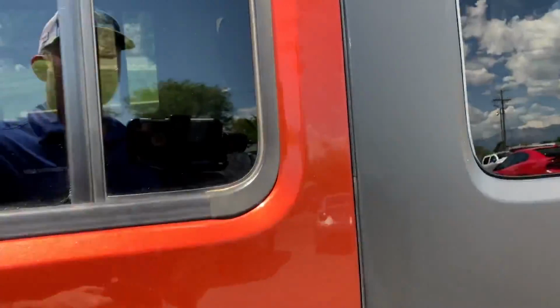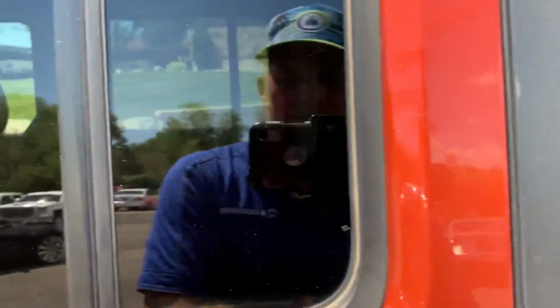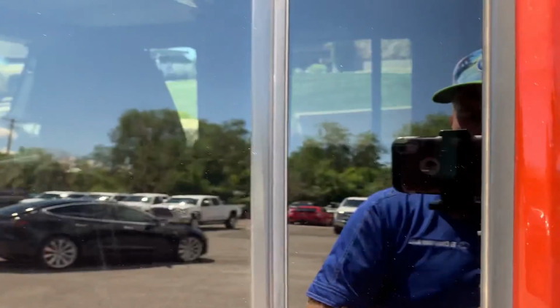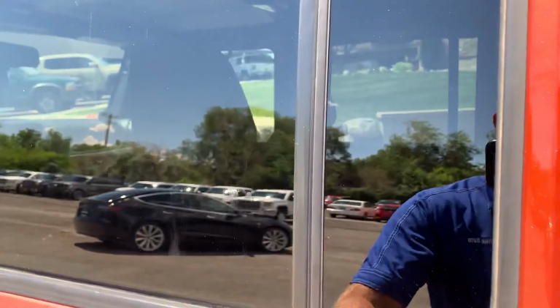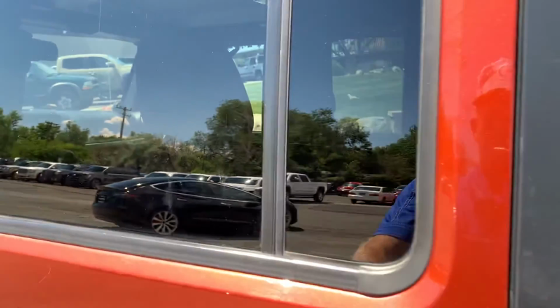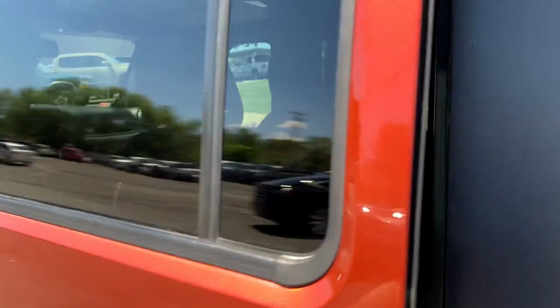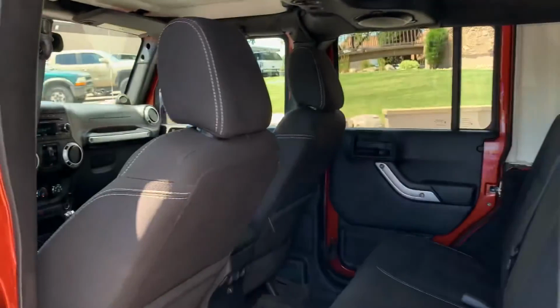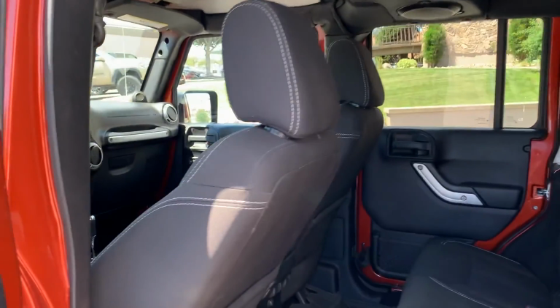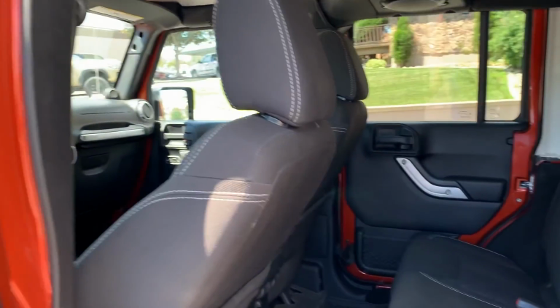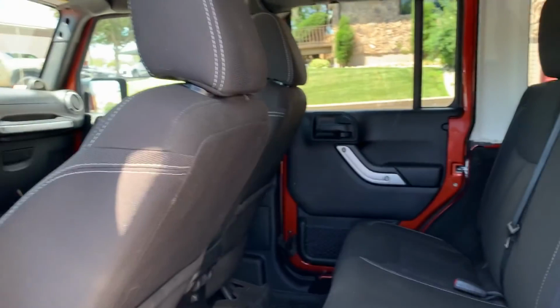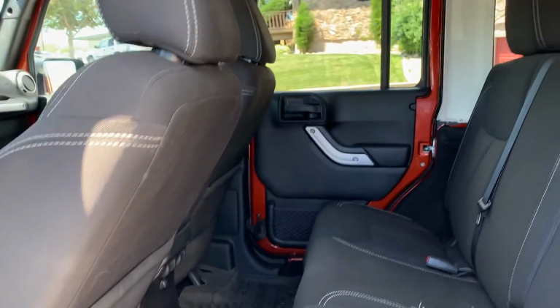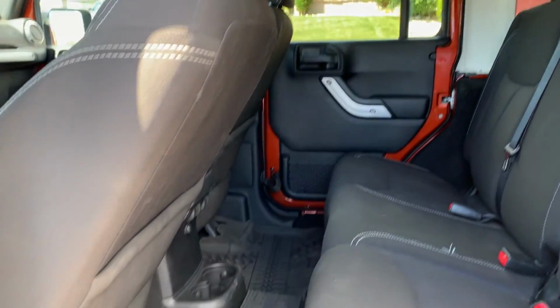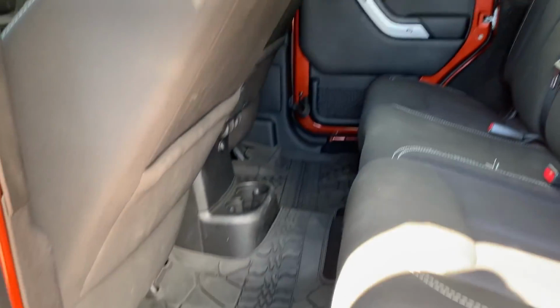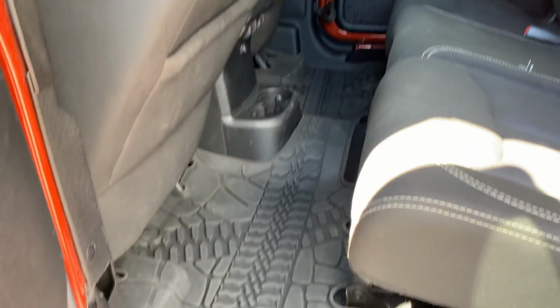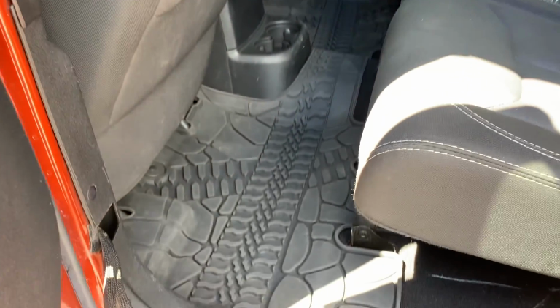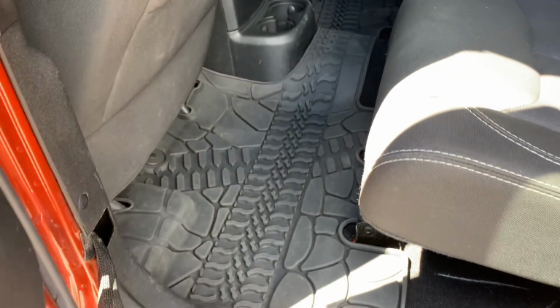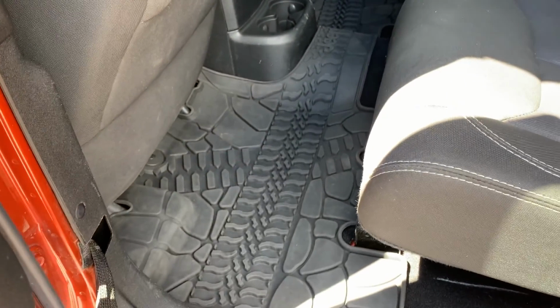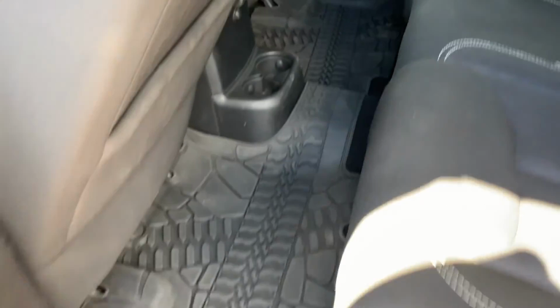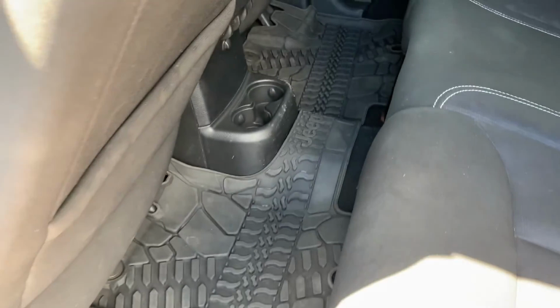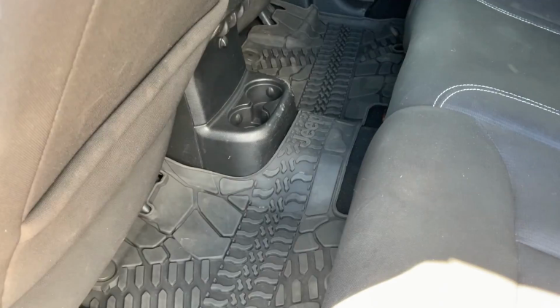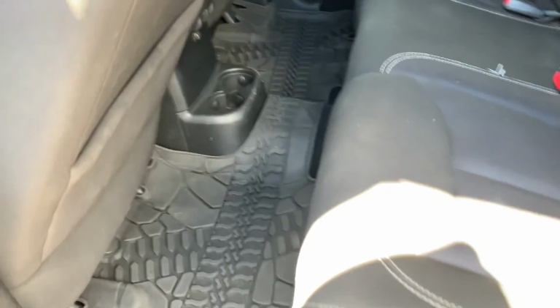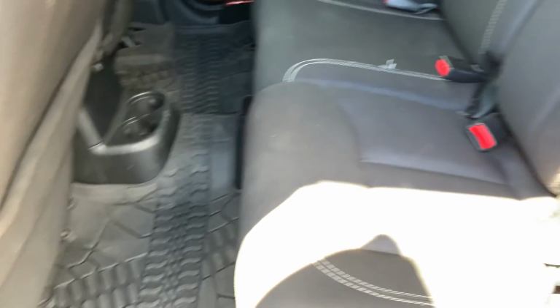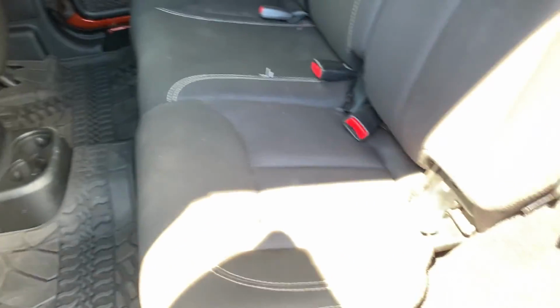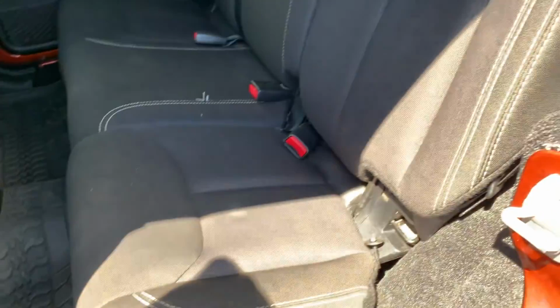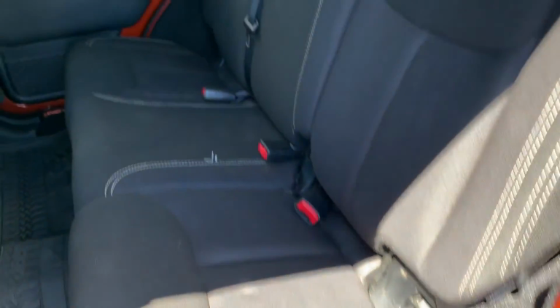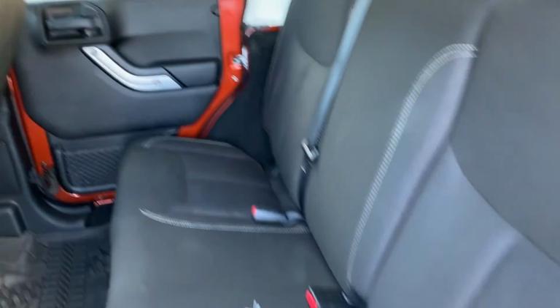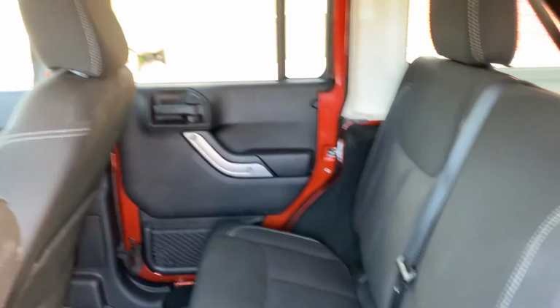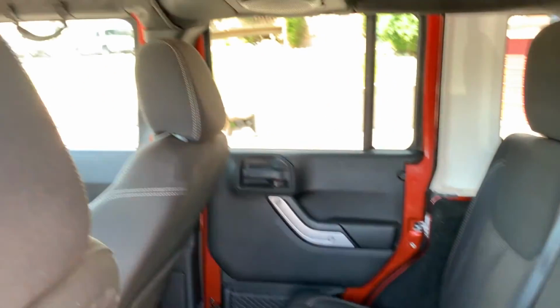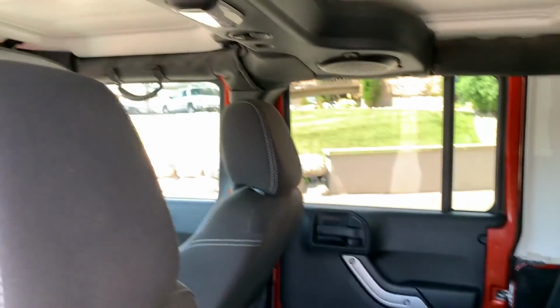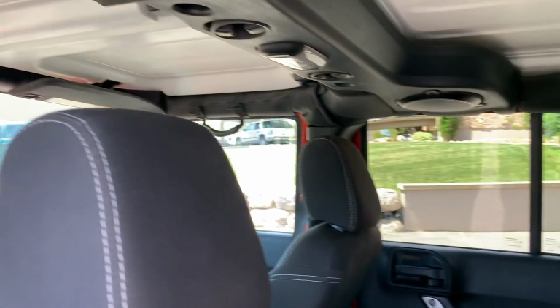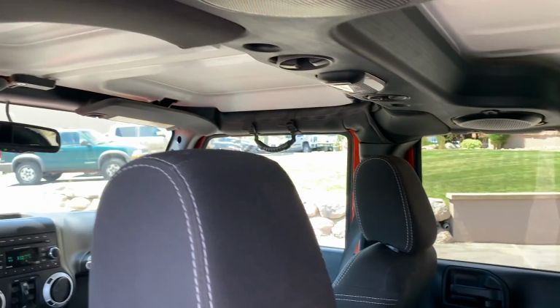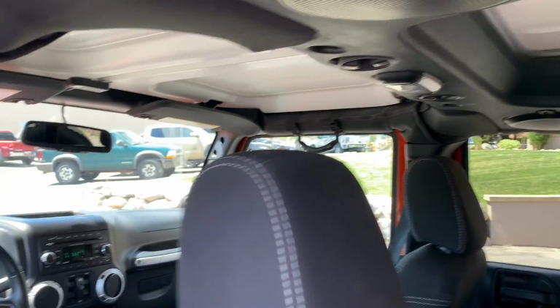Go ahead and take it for a tour of the interior. You can see it does have the deep Jeep floor mats, and another side of that roll bar.